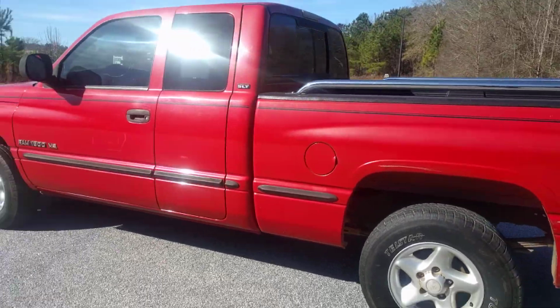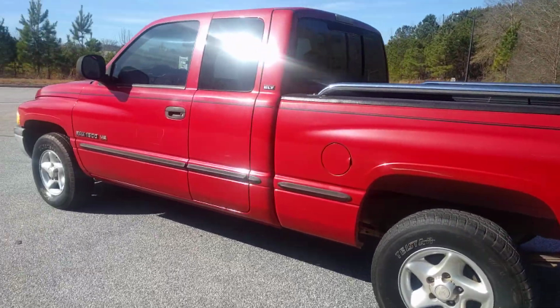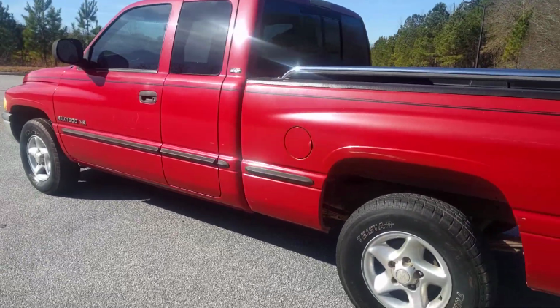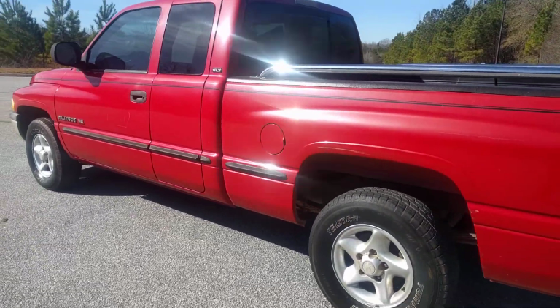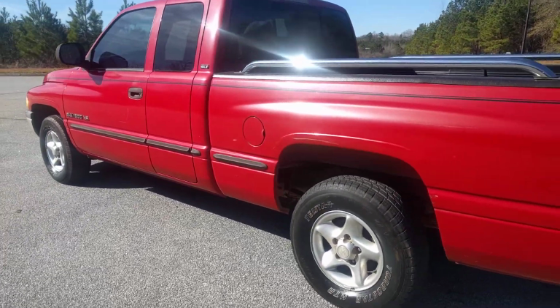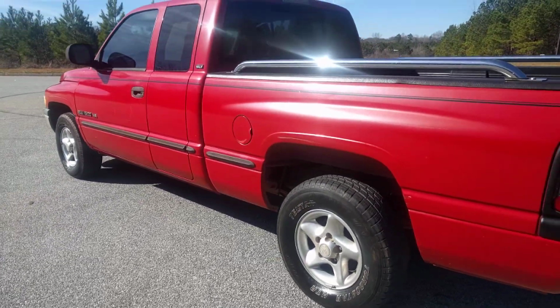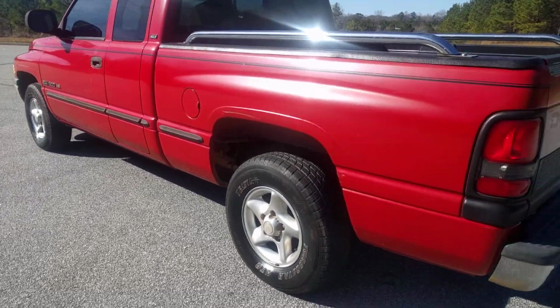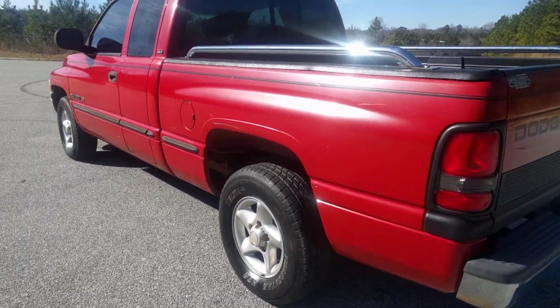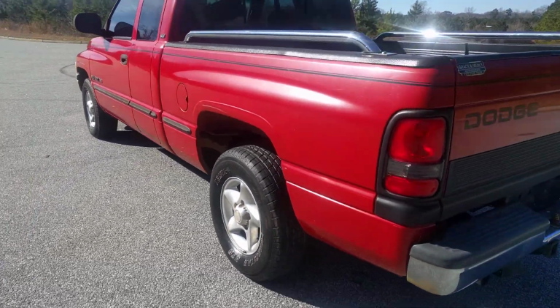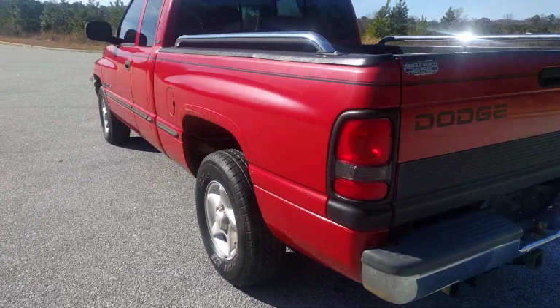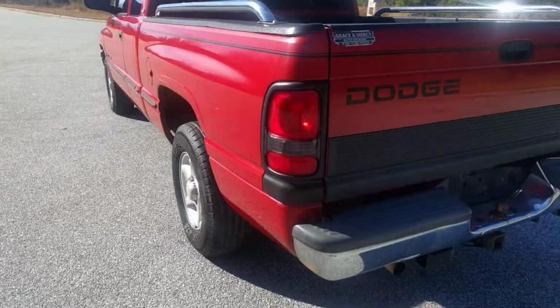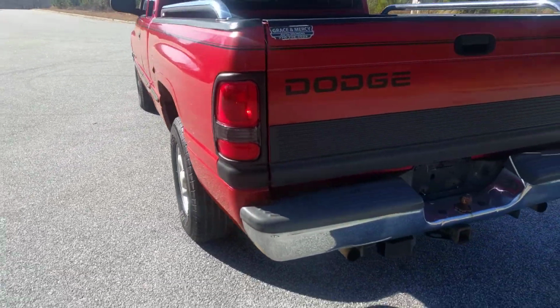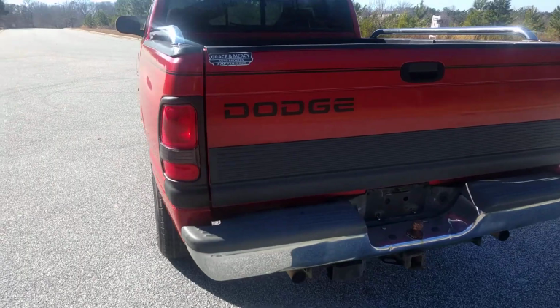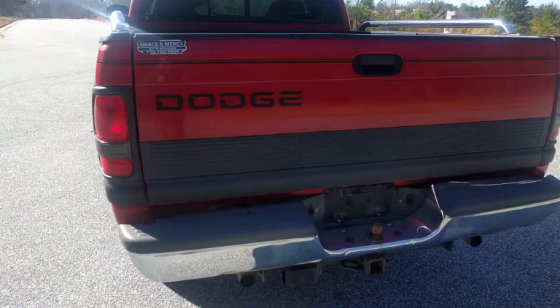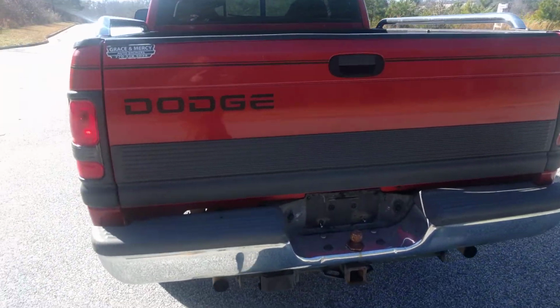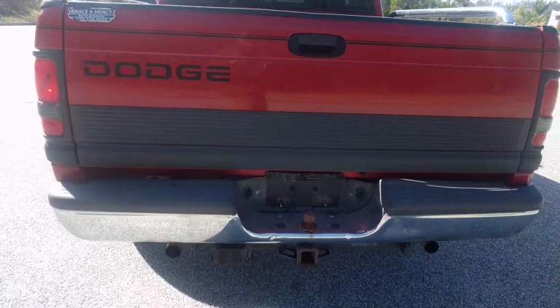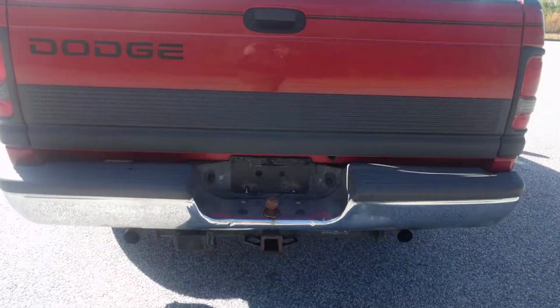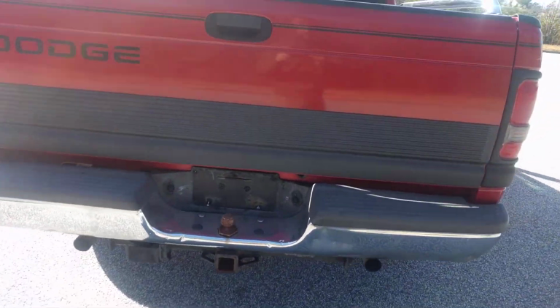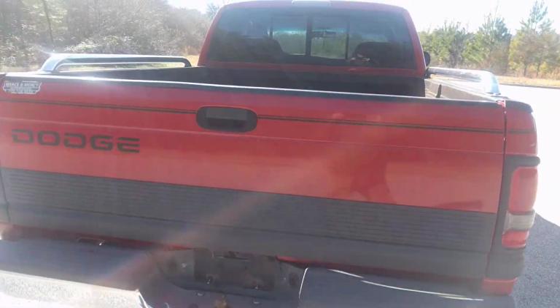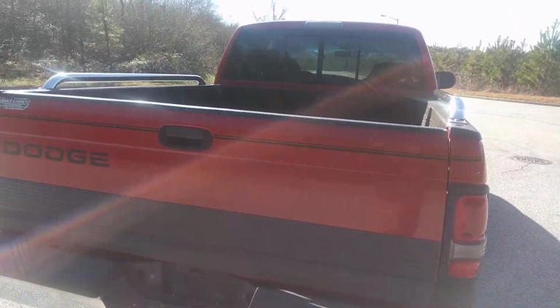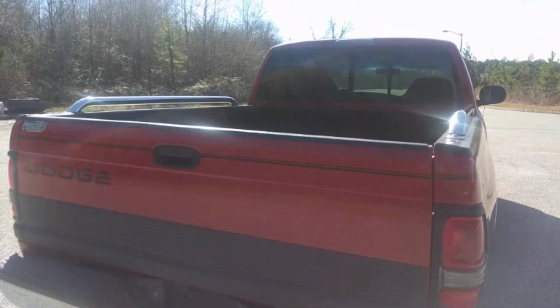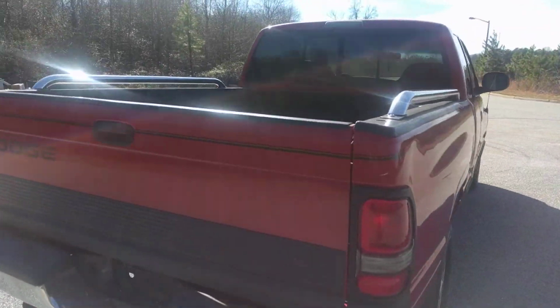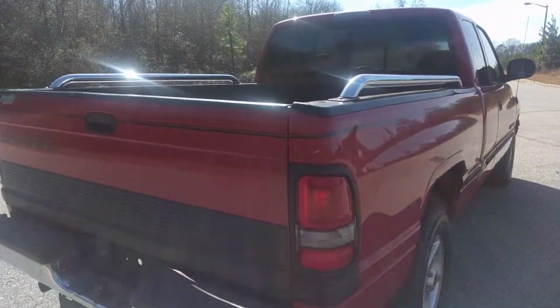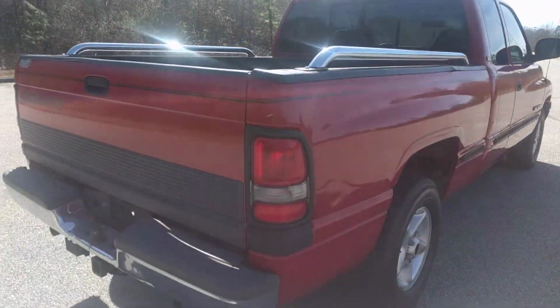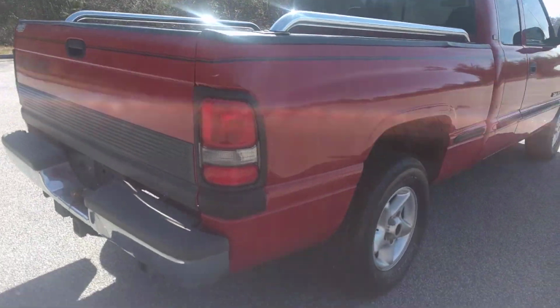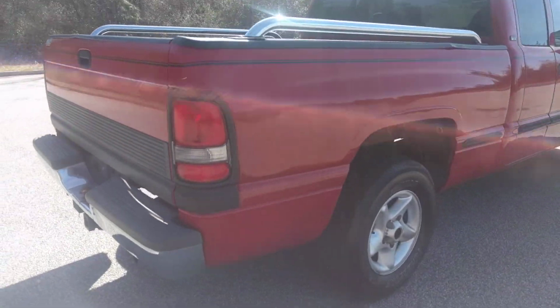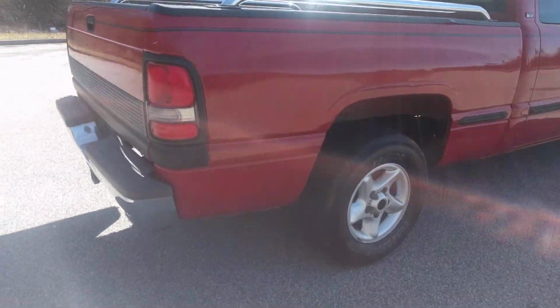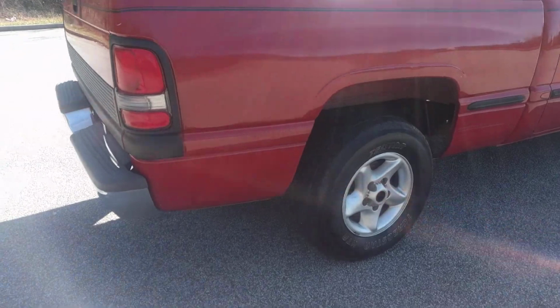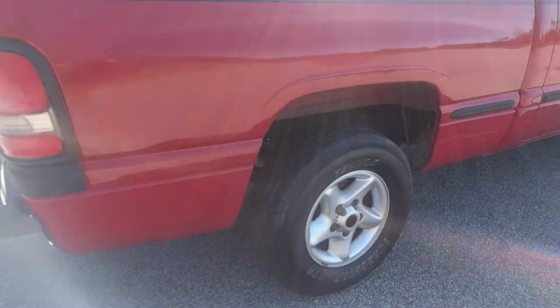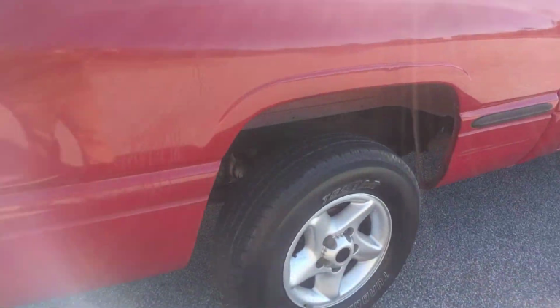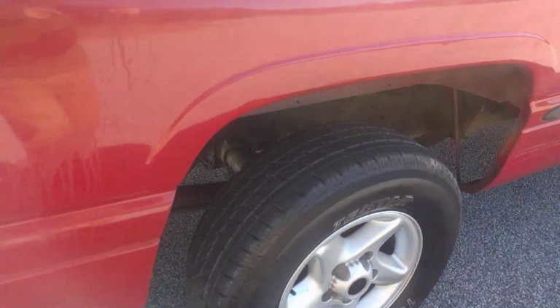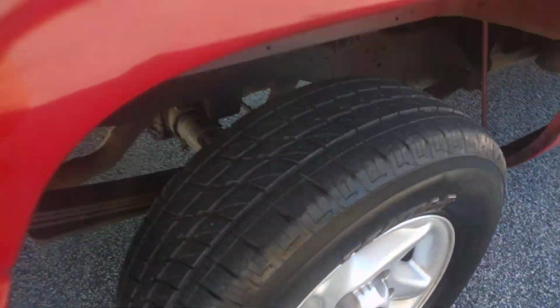It's a DSLT, never been in an accident, has a bed liner, tow package, and the tires are in really good shape.